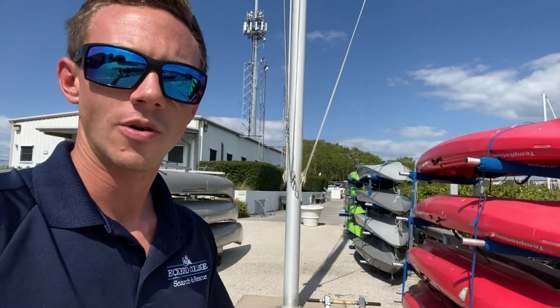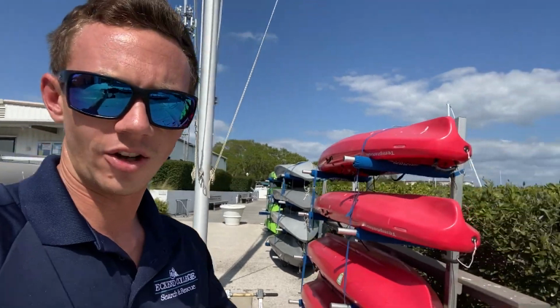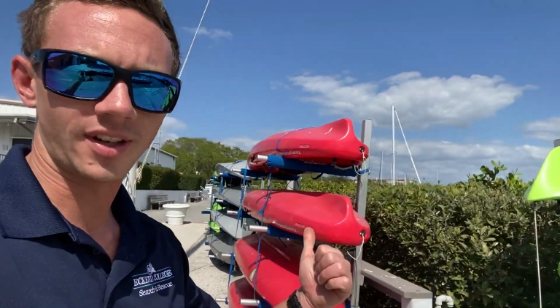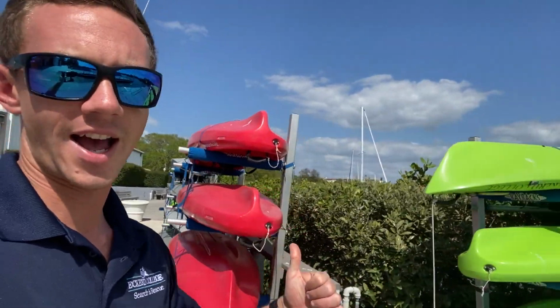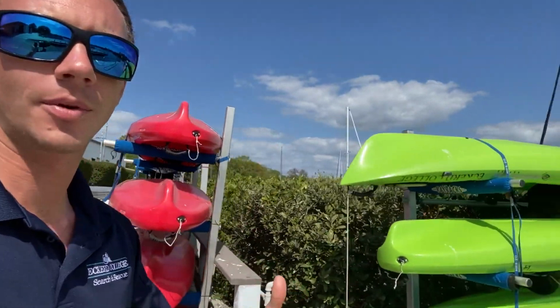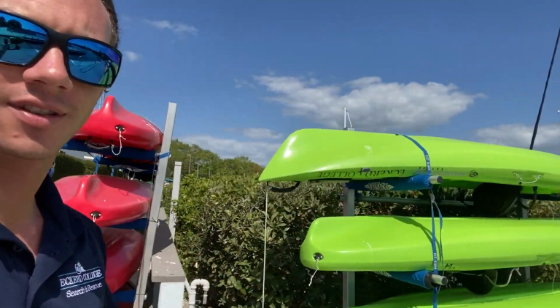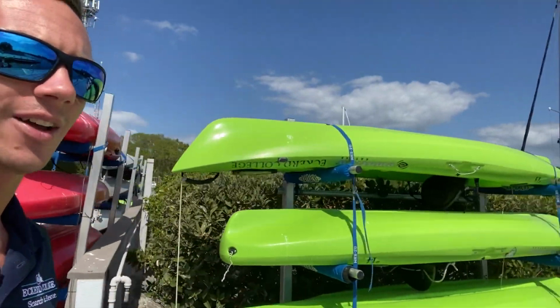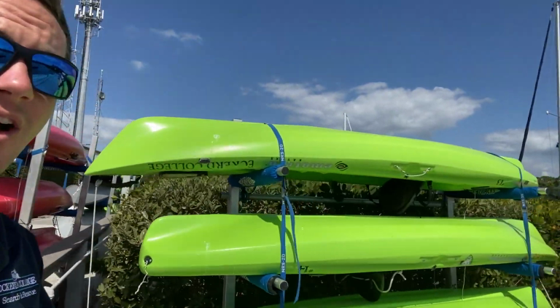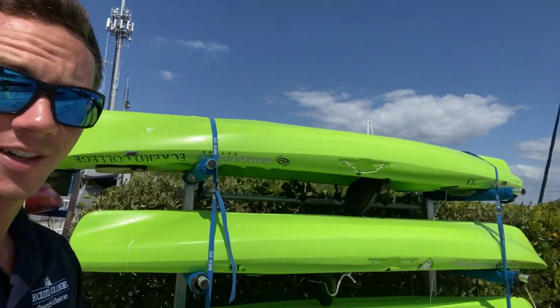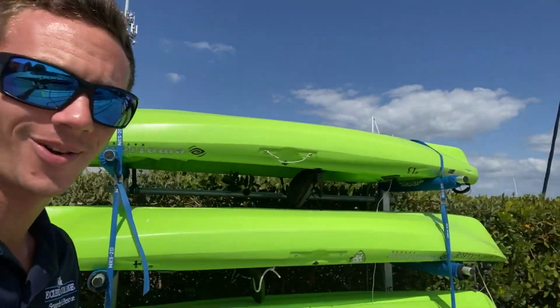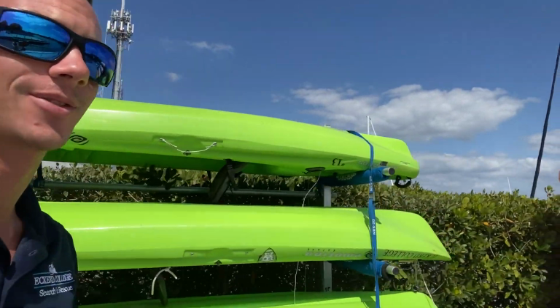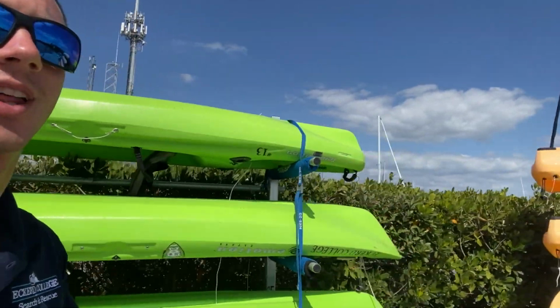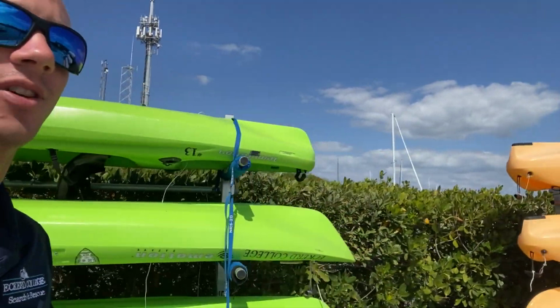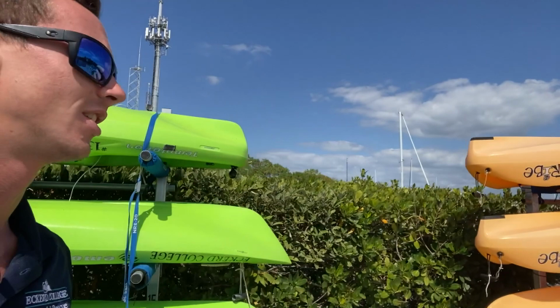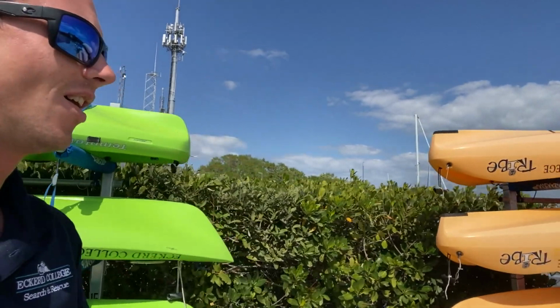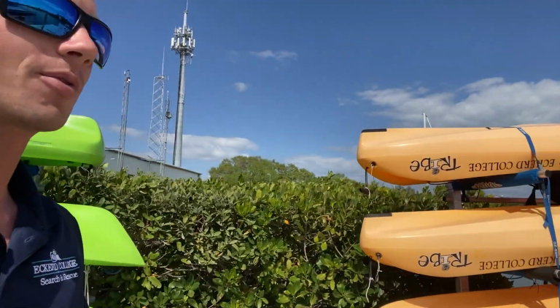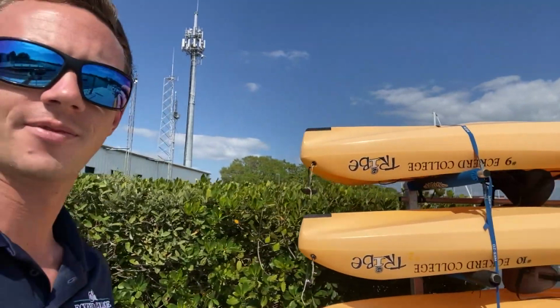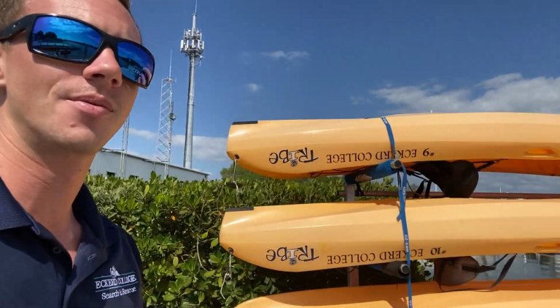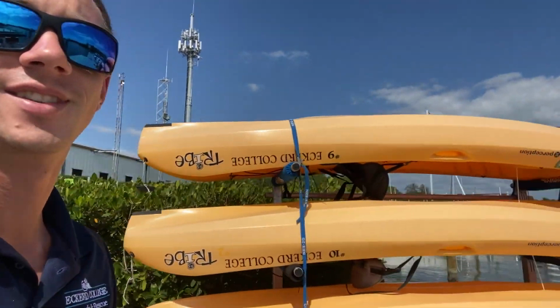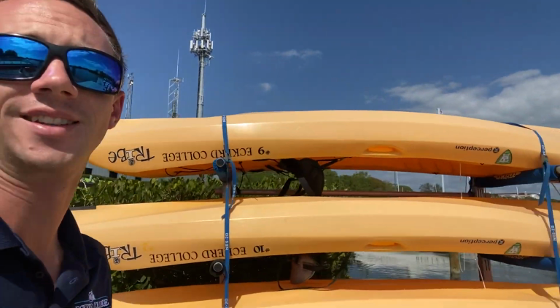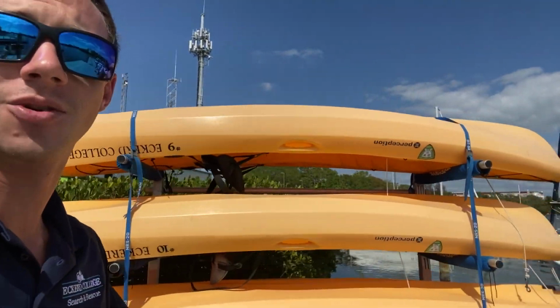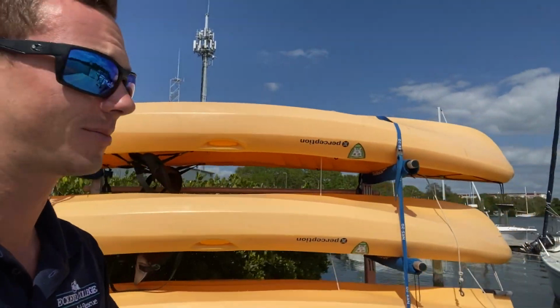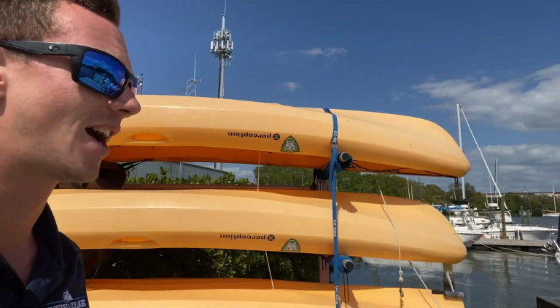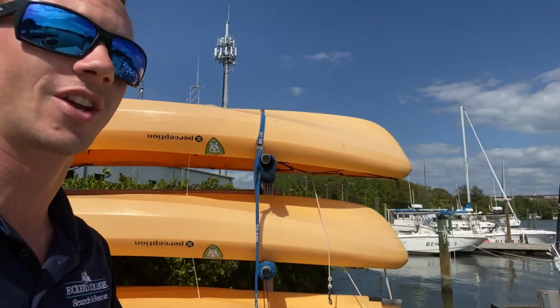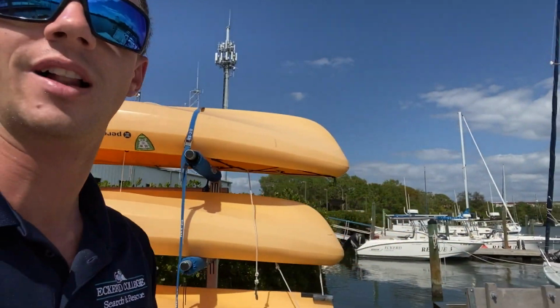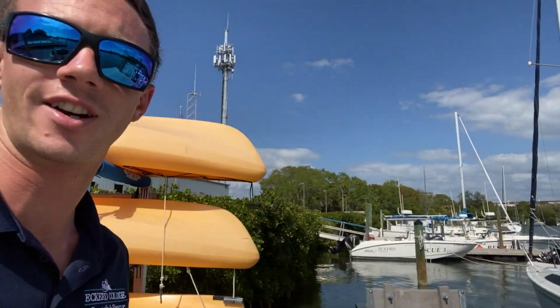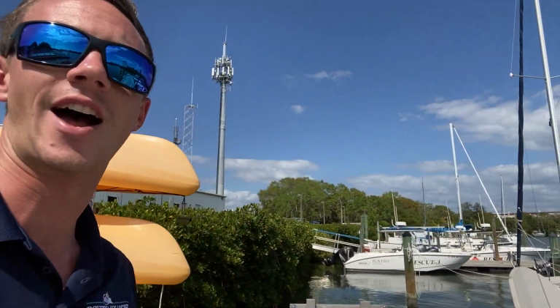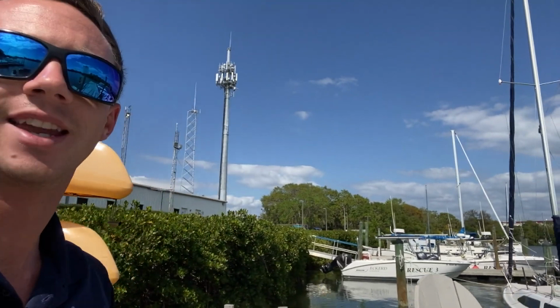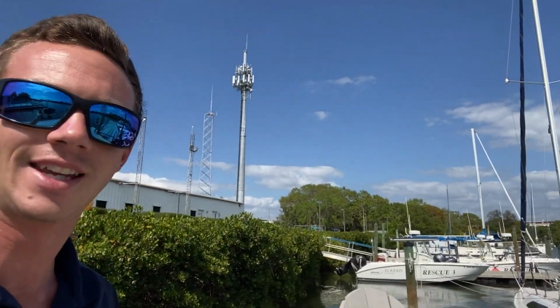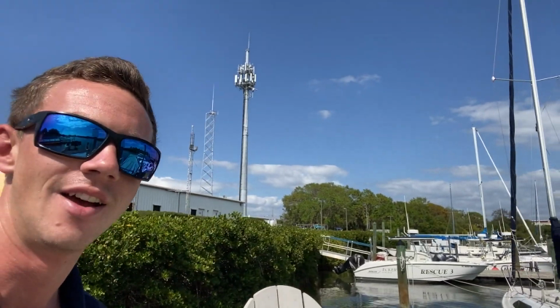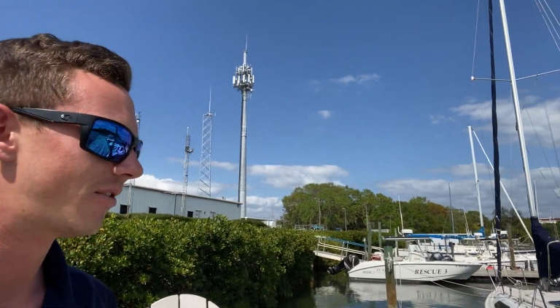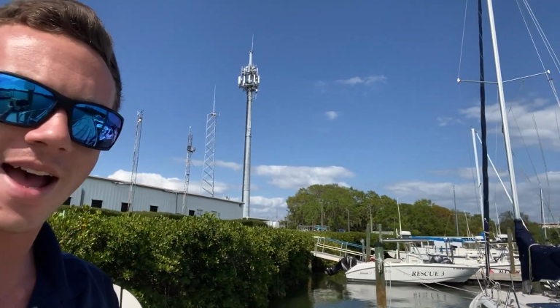We've got all sorts of kayaks — a couple of different styles, but they all have fishing rod holders for those of you that like to fish. They're all pretty comfortable. Marine science classes go out on them sometimes so we can go collect critters out at Indian Key for a lab.